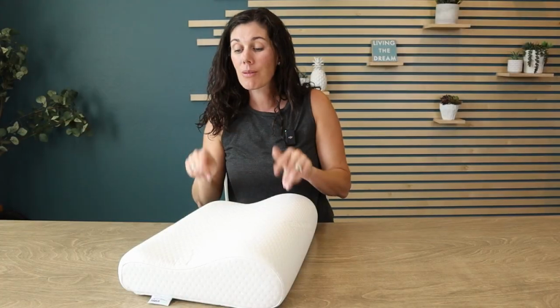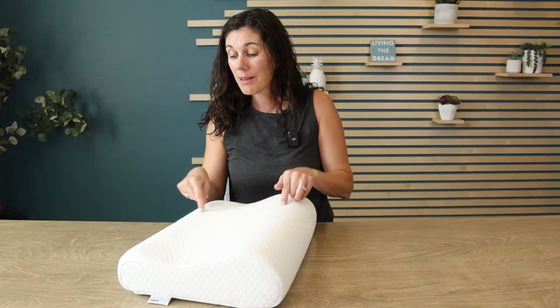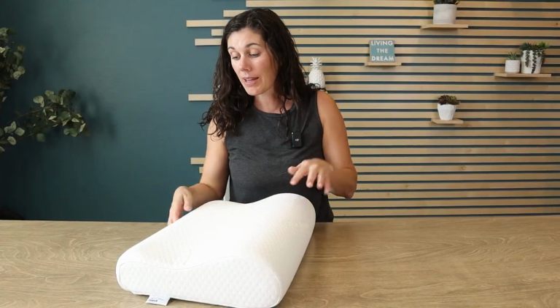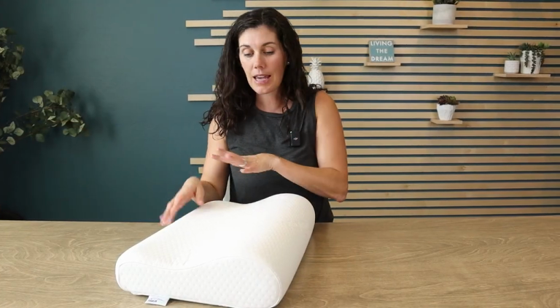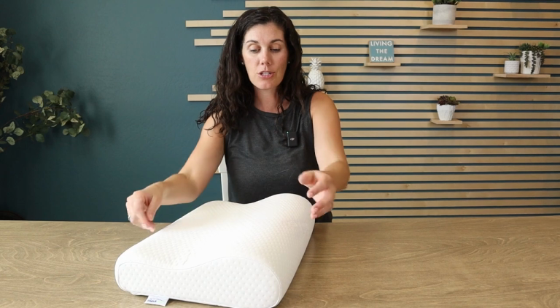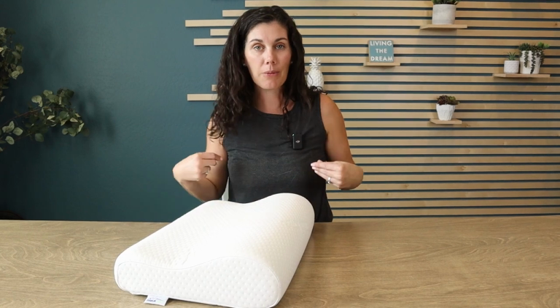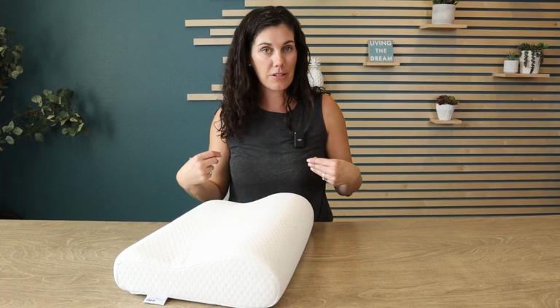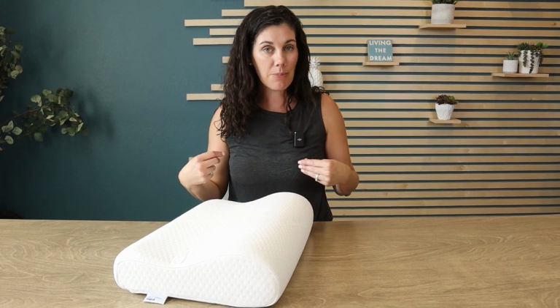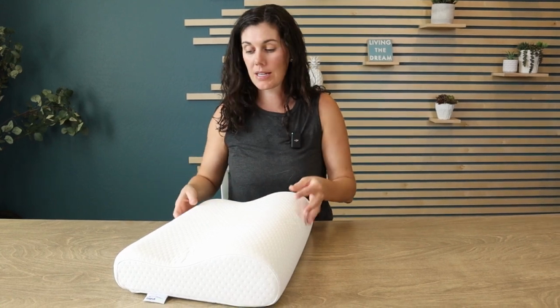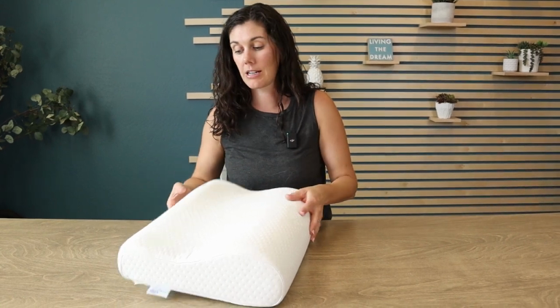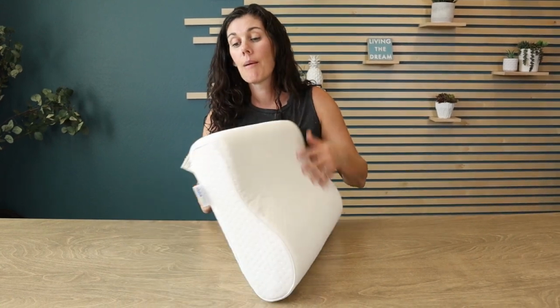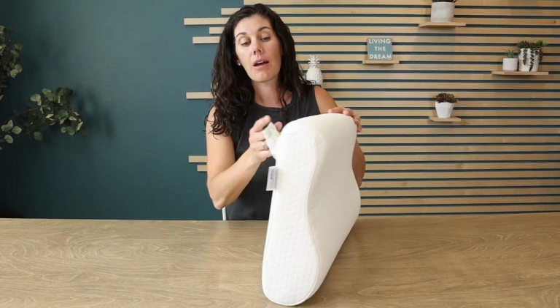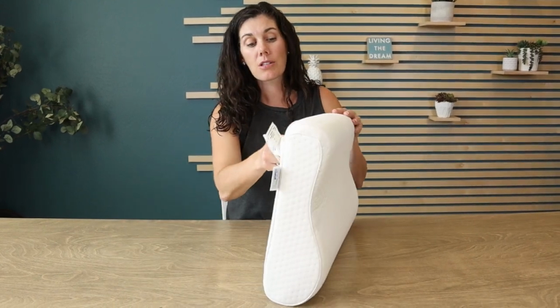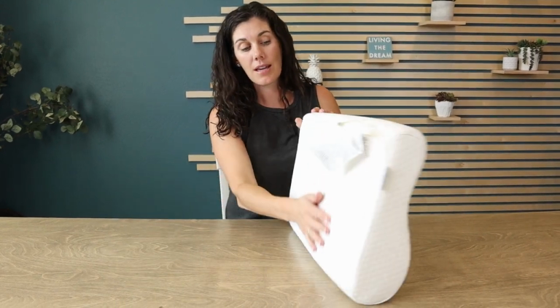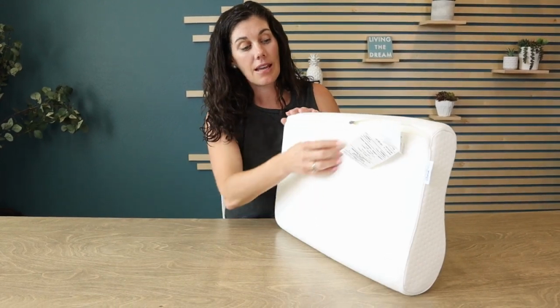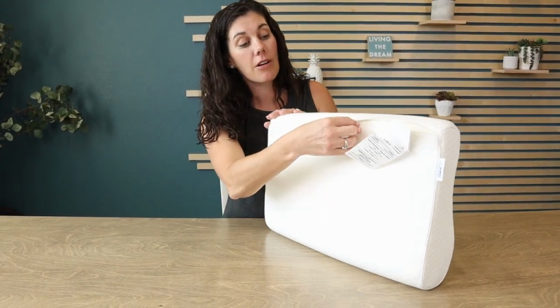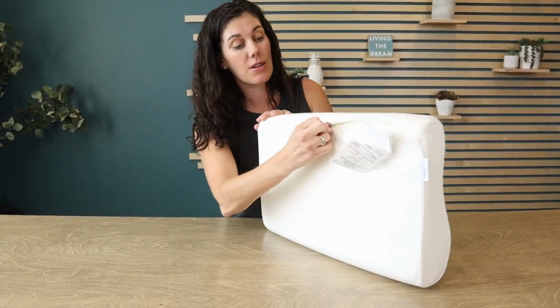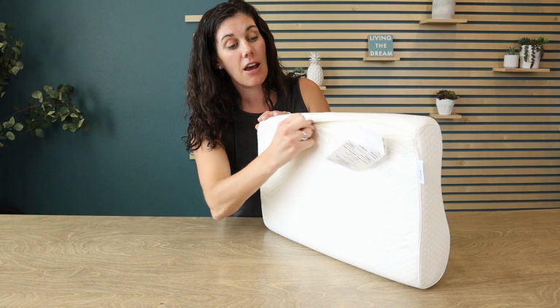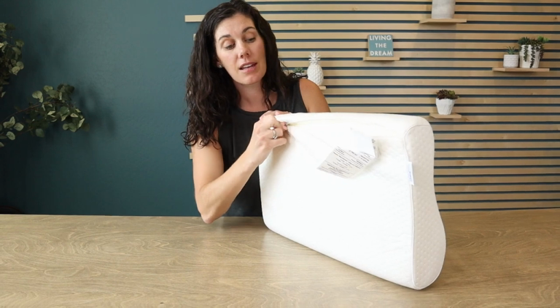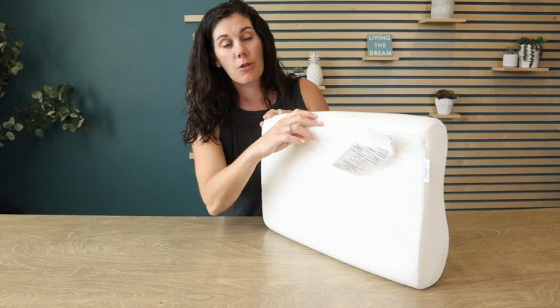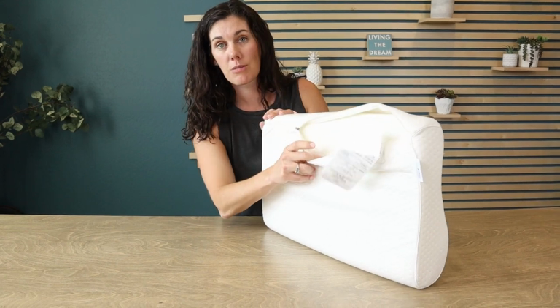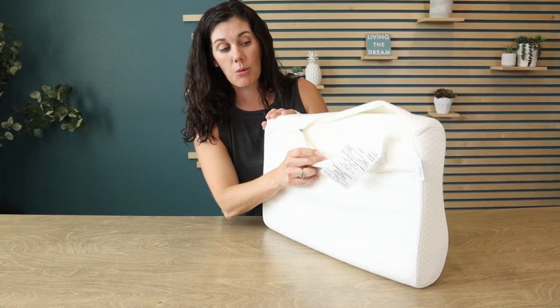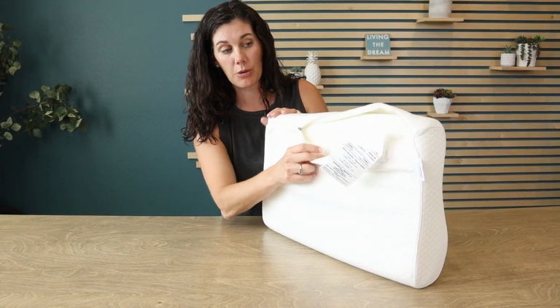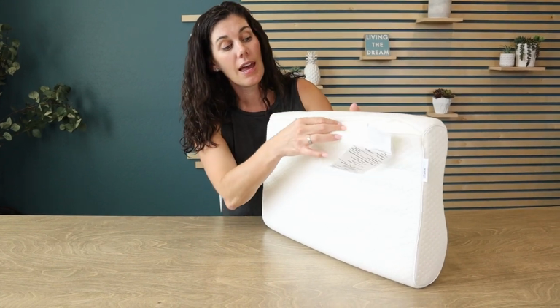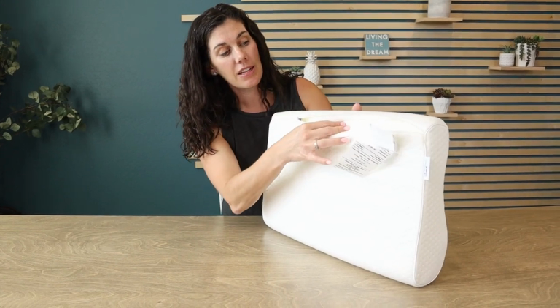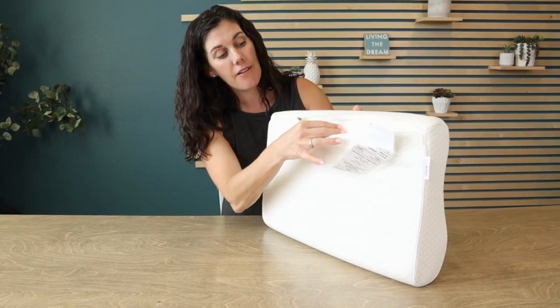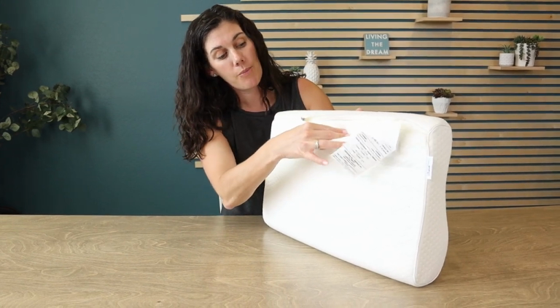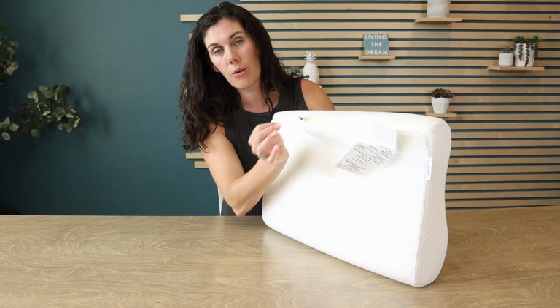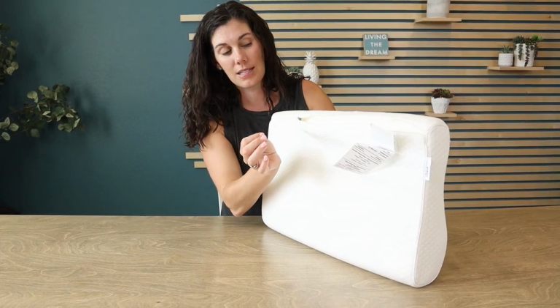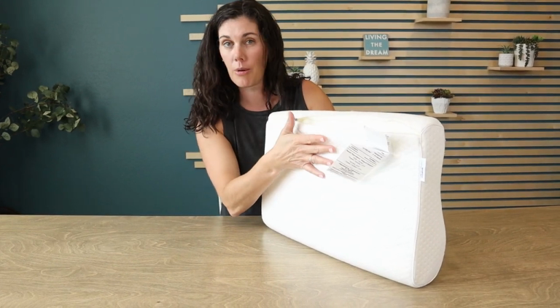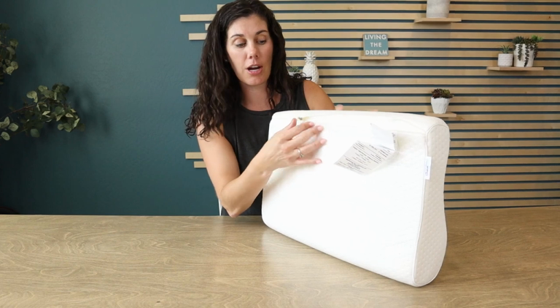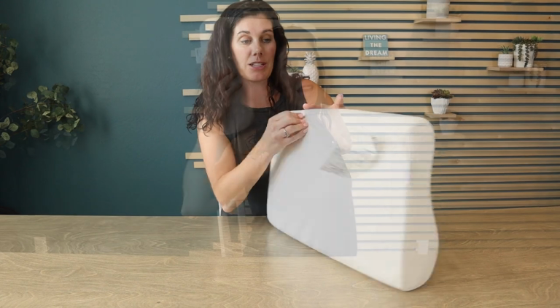What I like about it is that you can put a regular standard pillowcase on here, but it also has this cover that you can take off, which is of course machine washable. The foam pillow inside is what you're trying to protect.